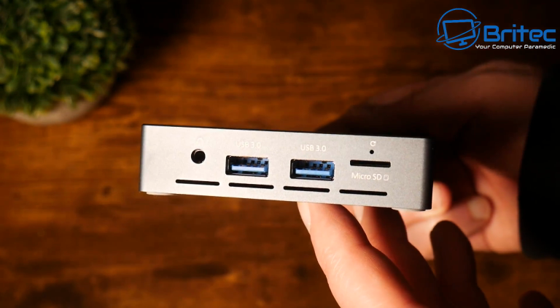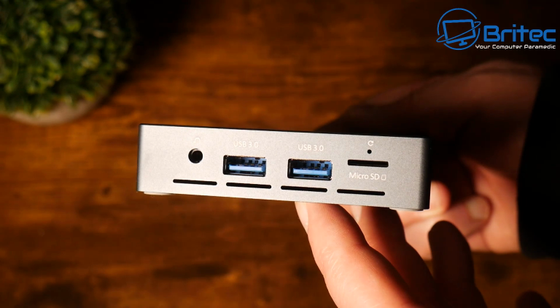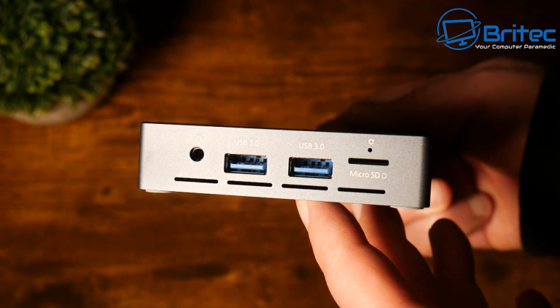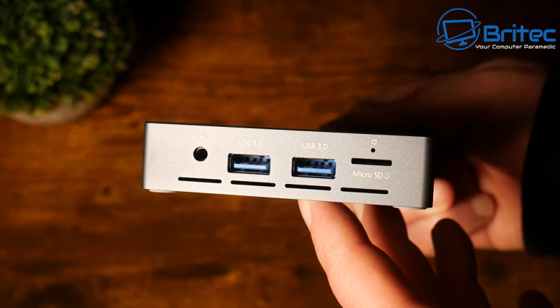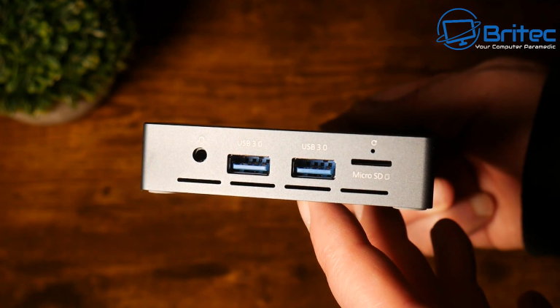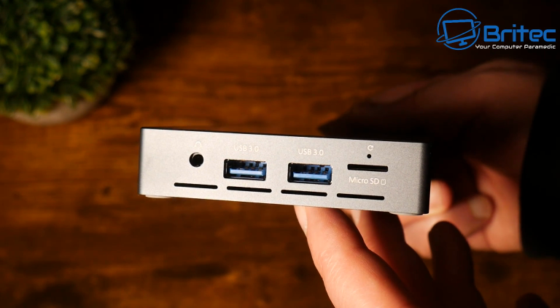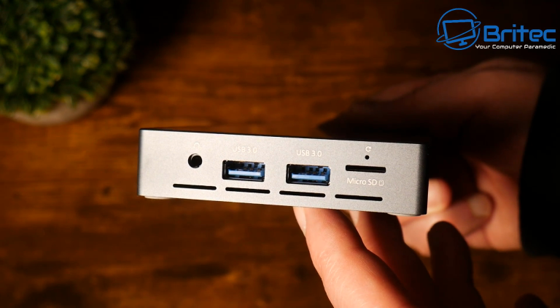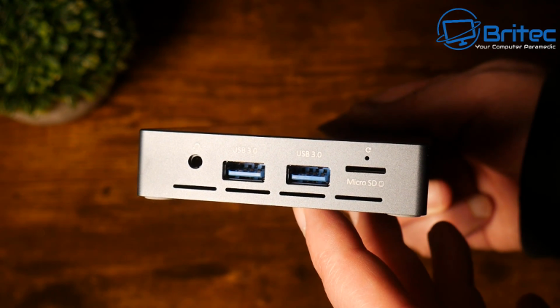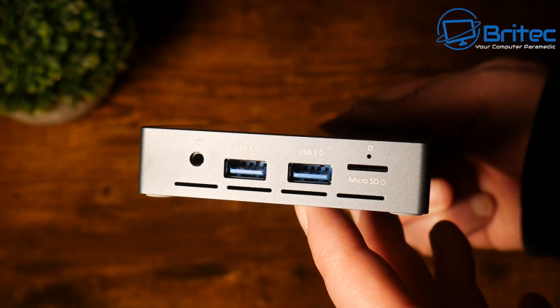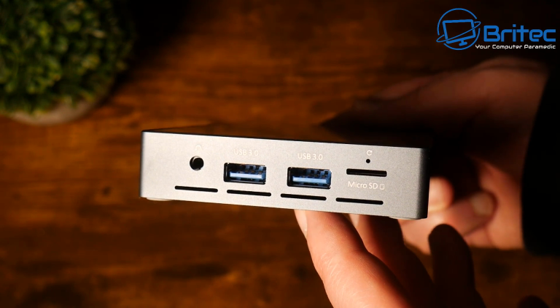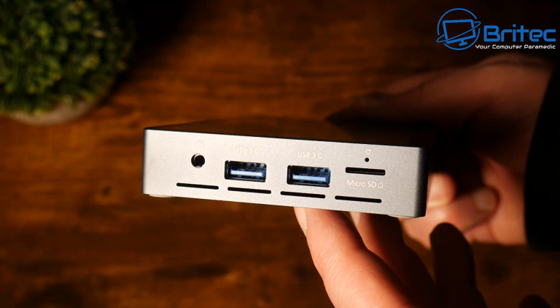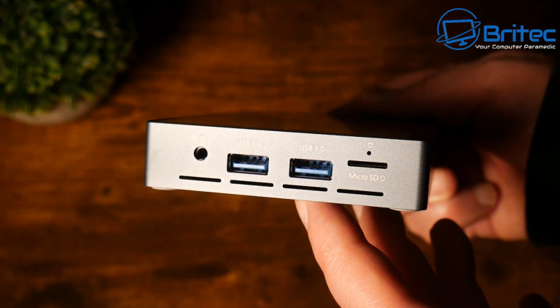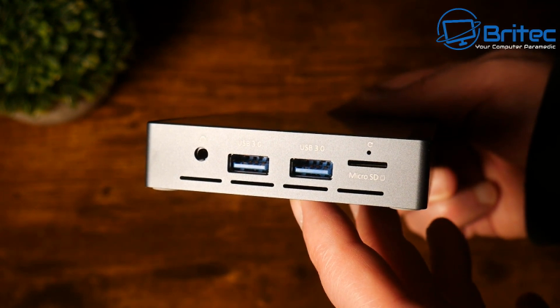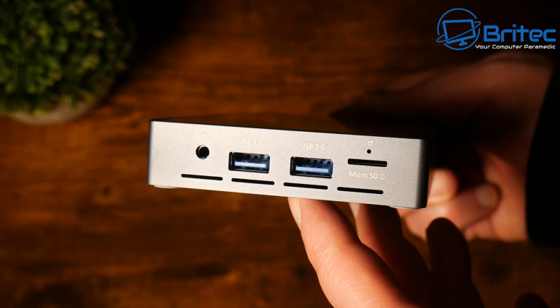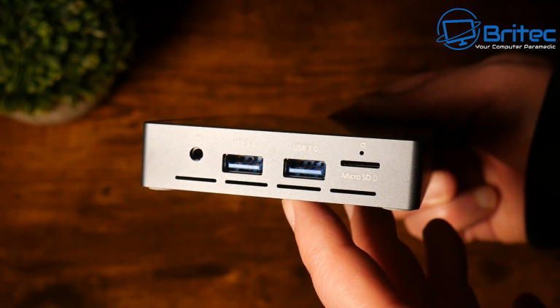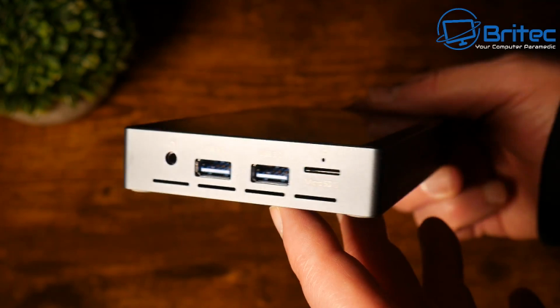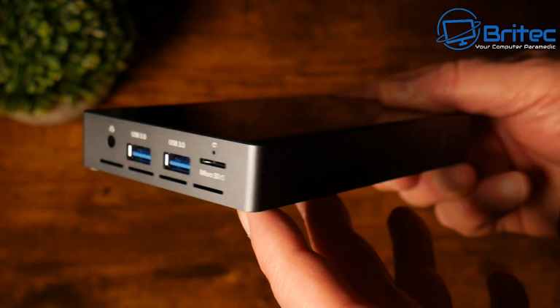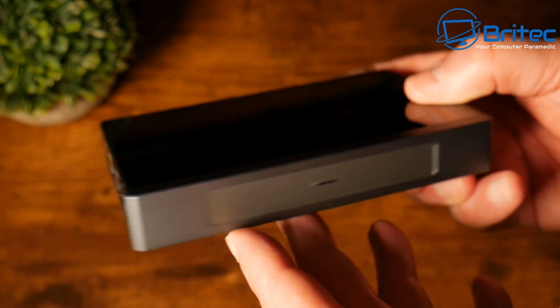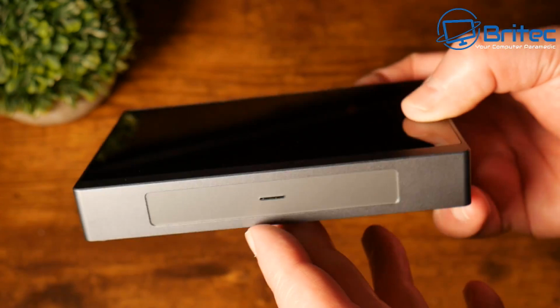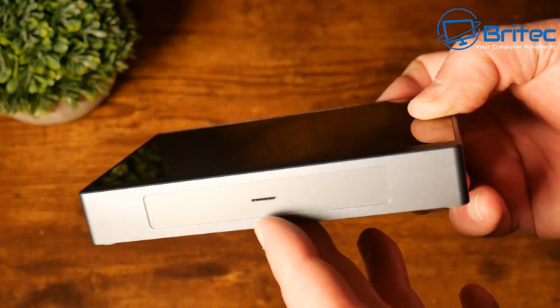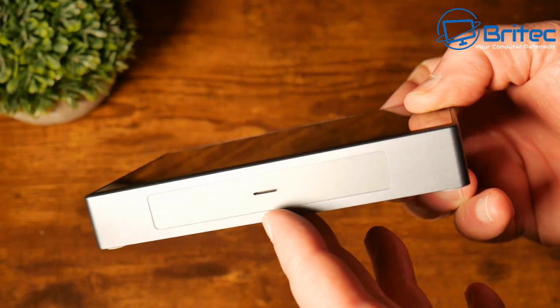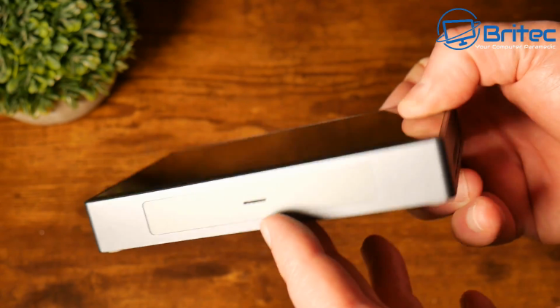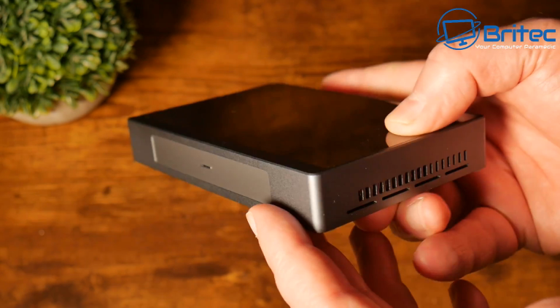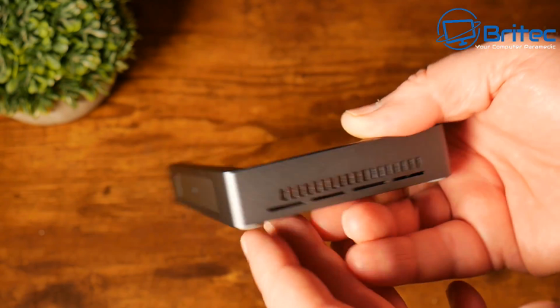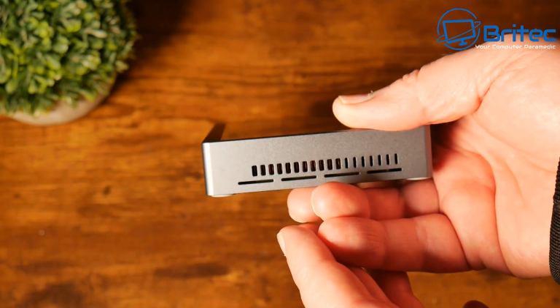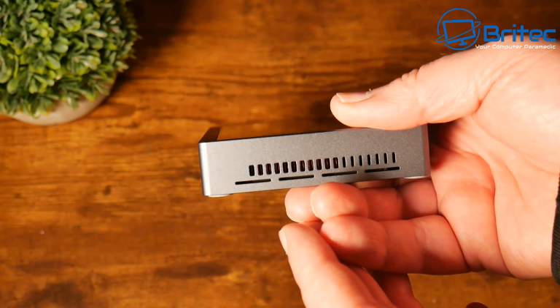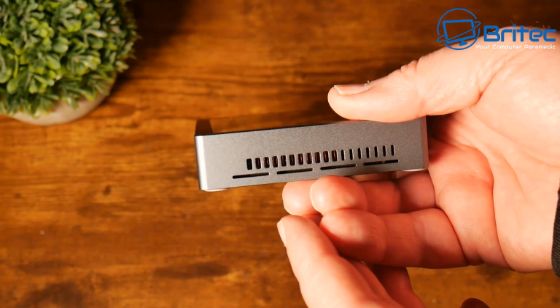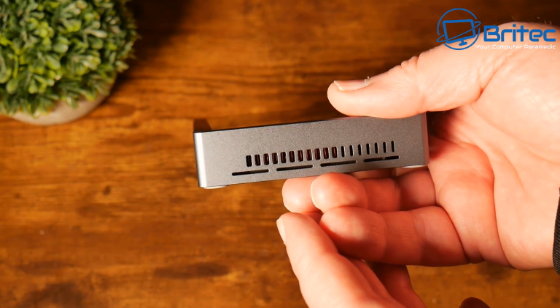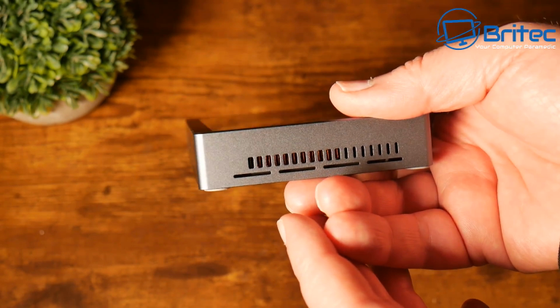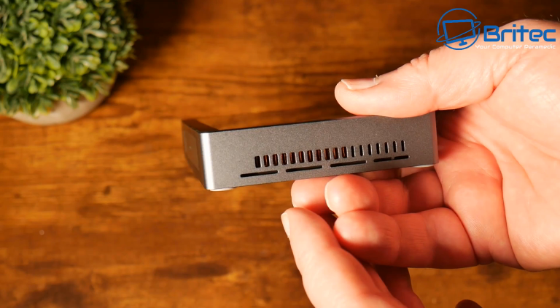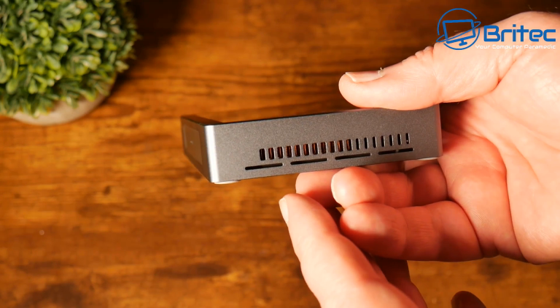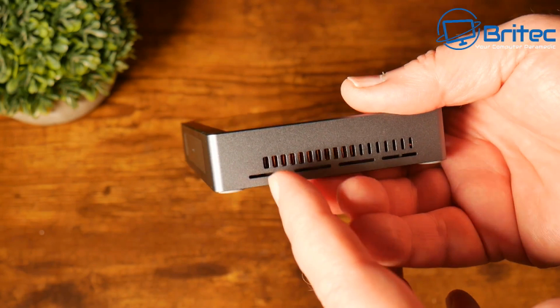On this side, you have two USB 3.0 ports, your audio input, and we also have a microSD card slot, which is useful for added storage. There's a bit of ventilation on this side as well.